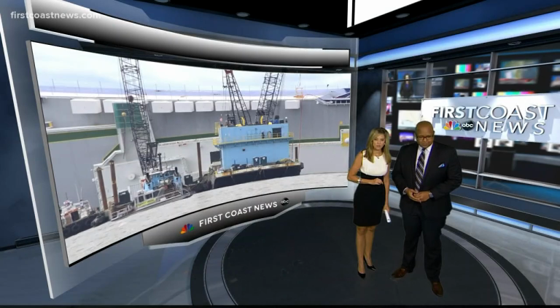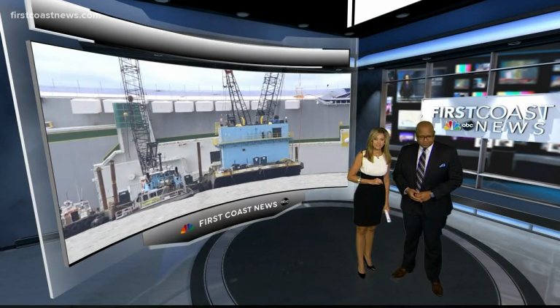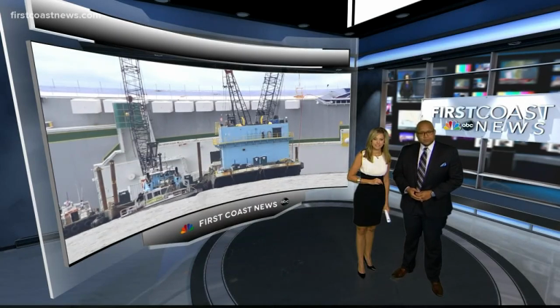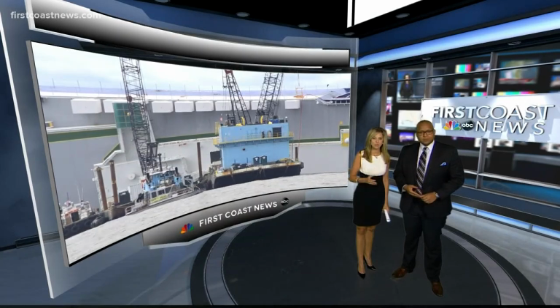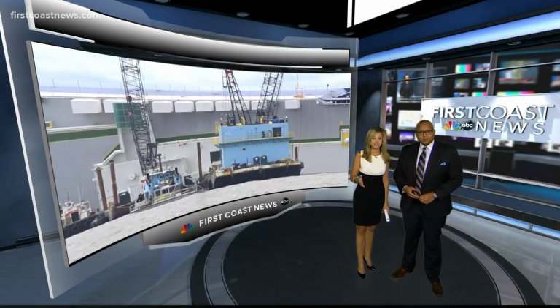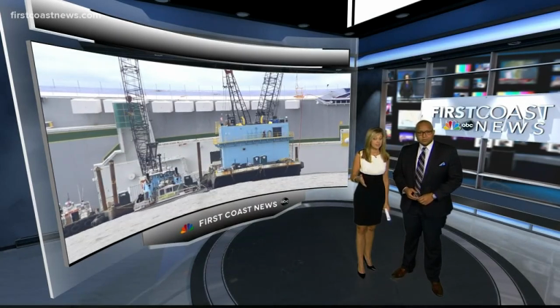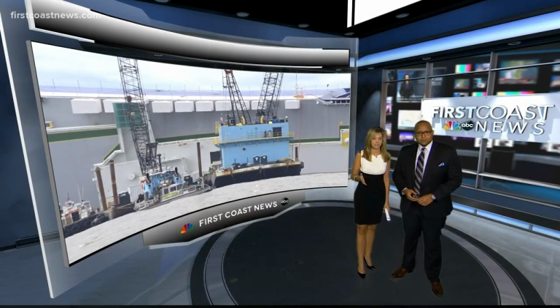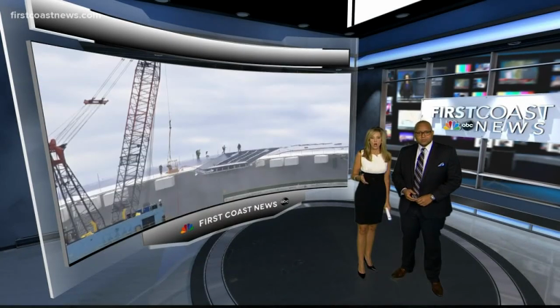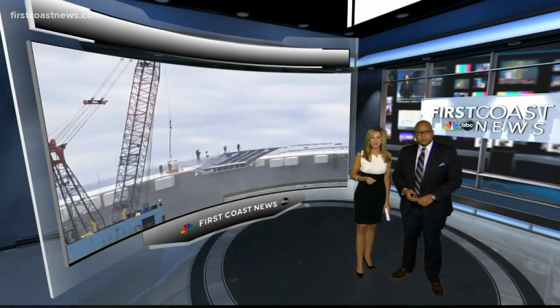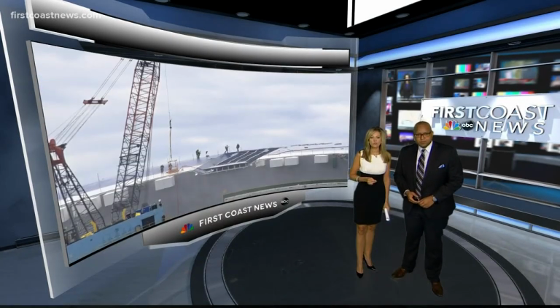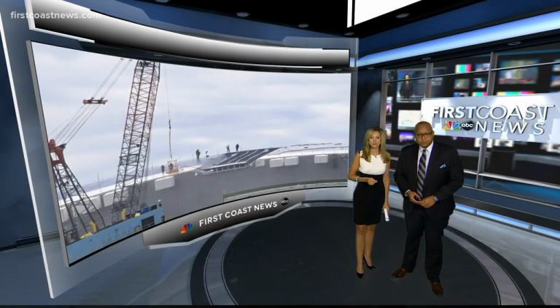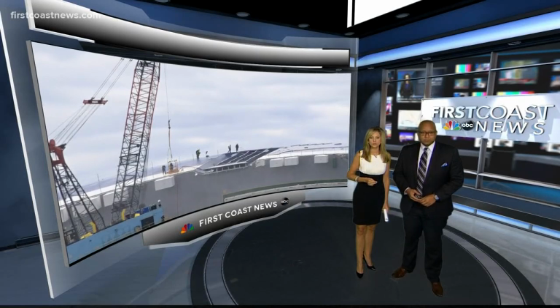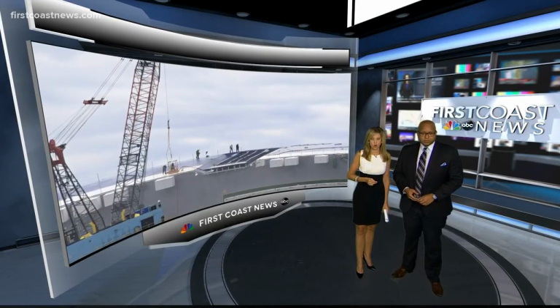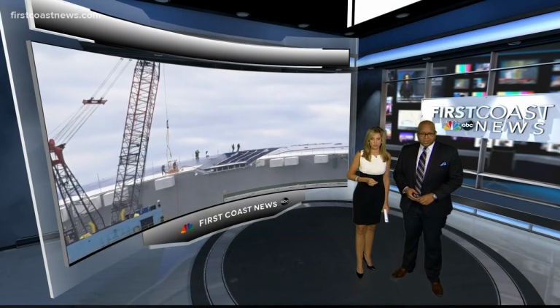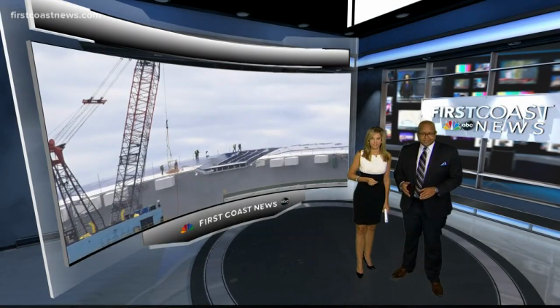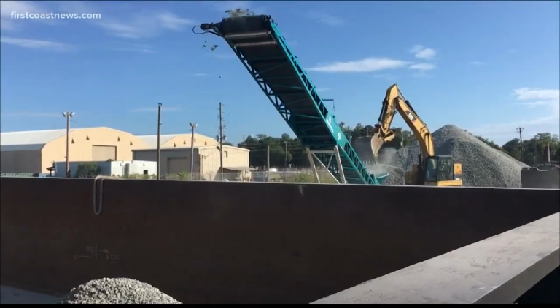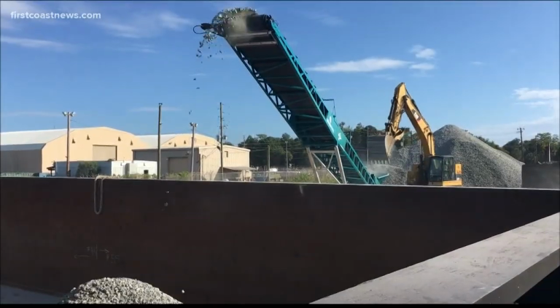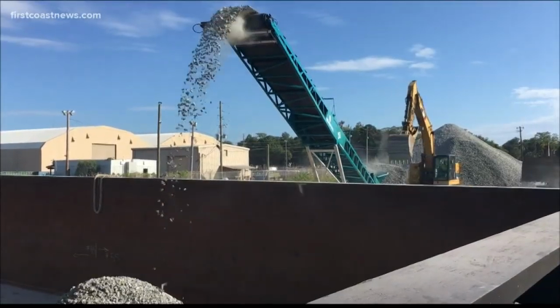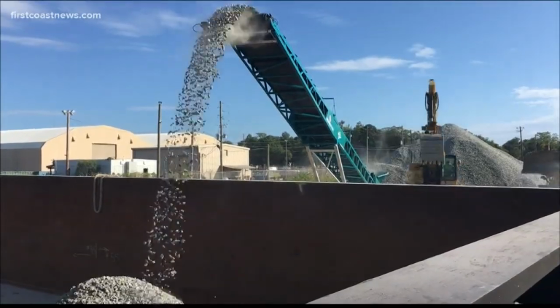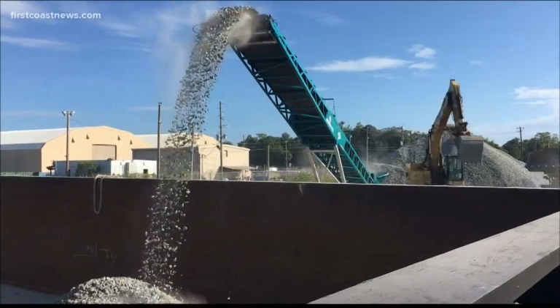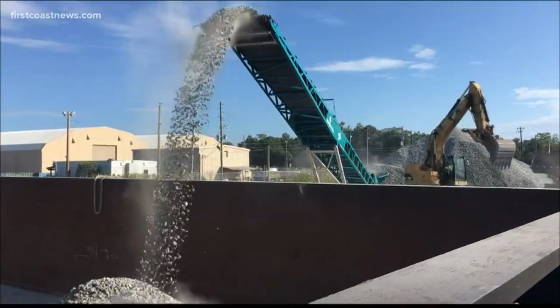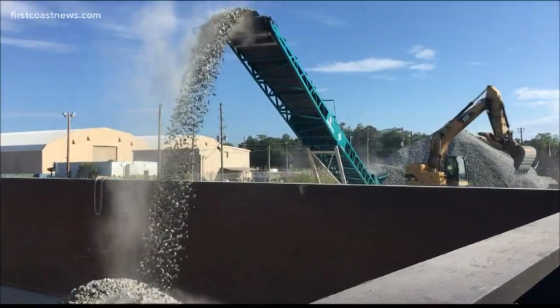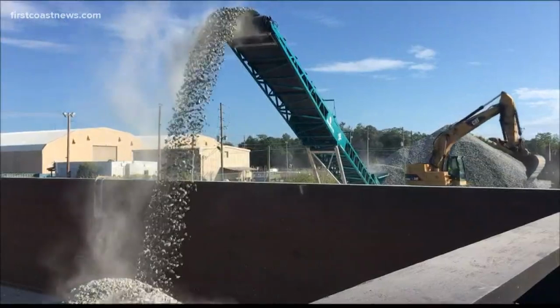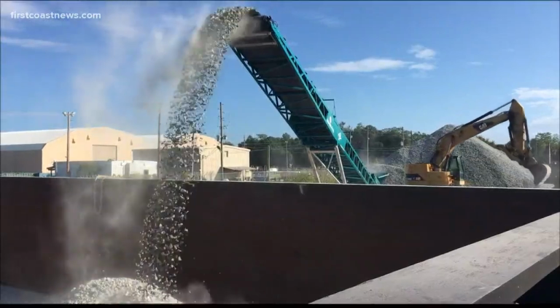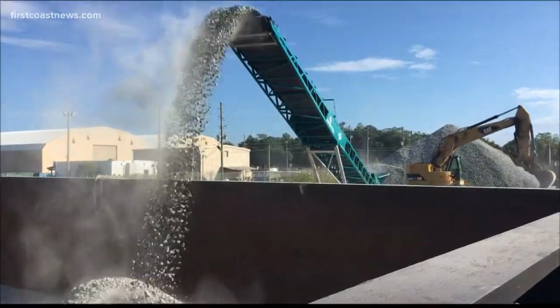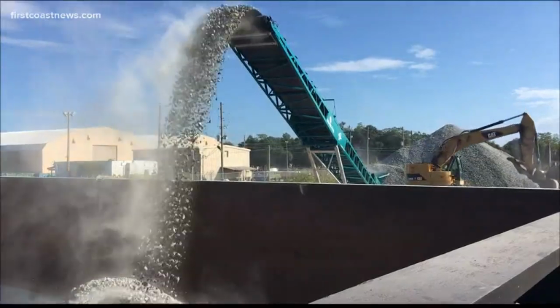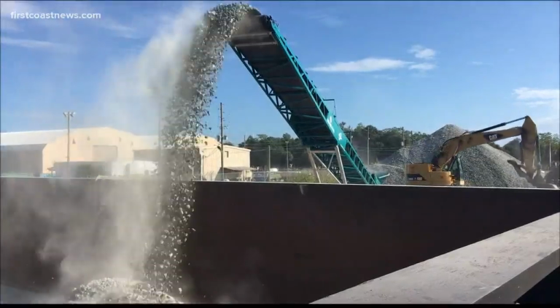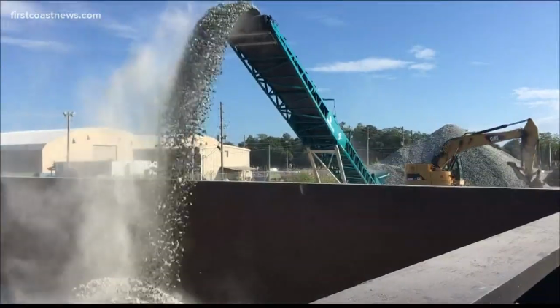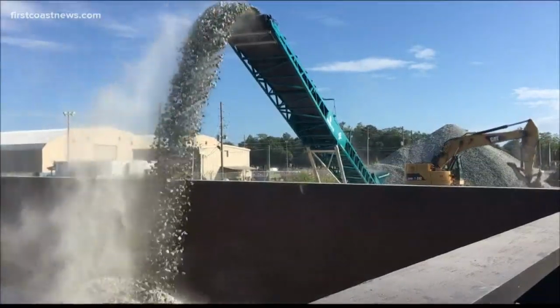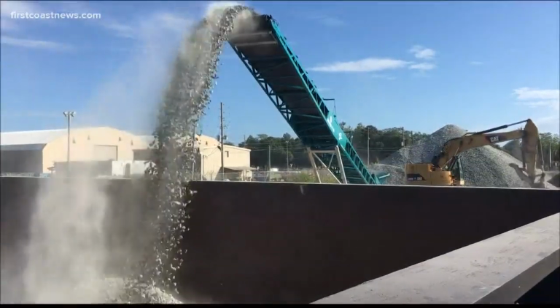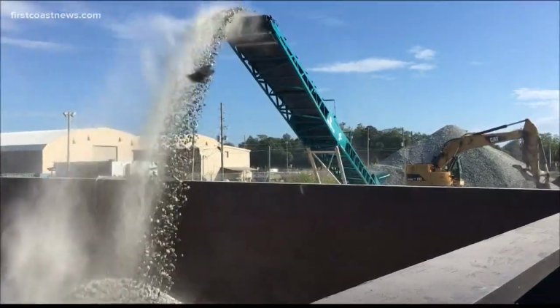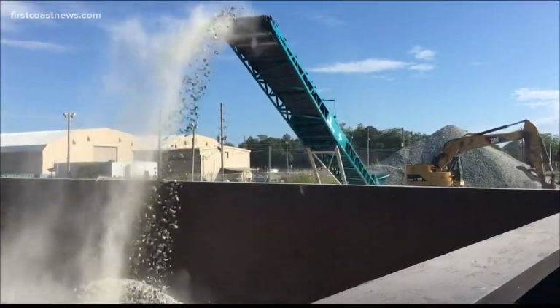If you're in Saint Simons Island, you will likely see a lot of activity around the overturned Golden Ray cargo ship. 6,000 tons of rock are being placed around the hull right now to slow down erosion. Our Lana Harris is in Glynn County tonight with more.